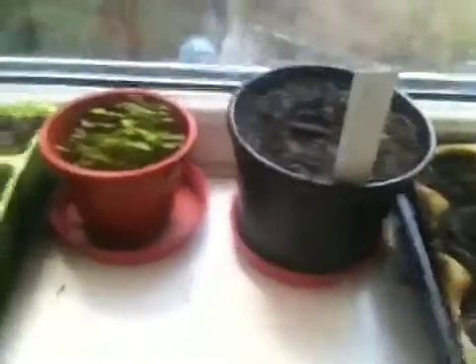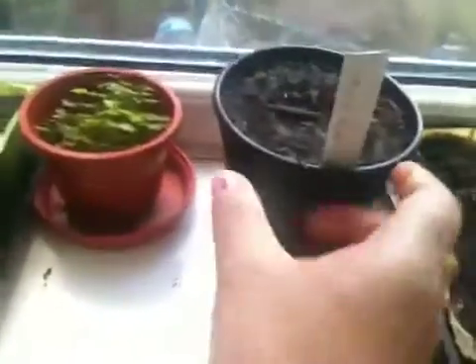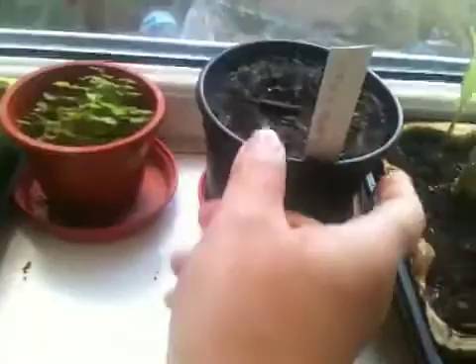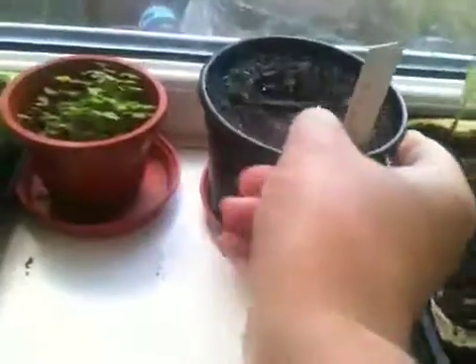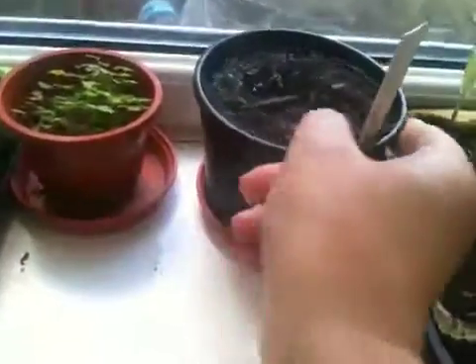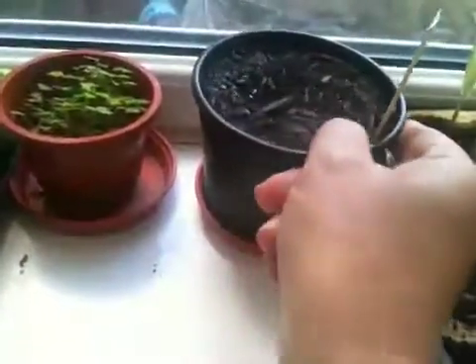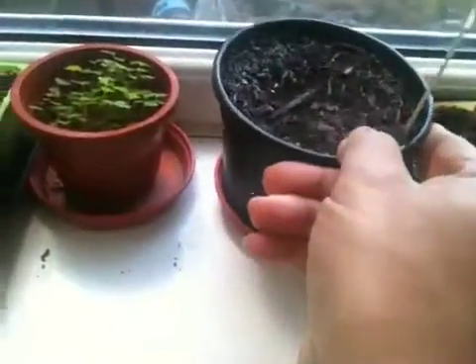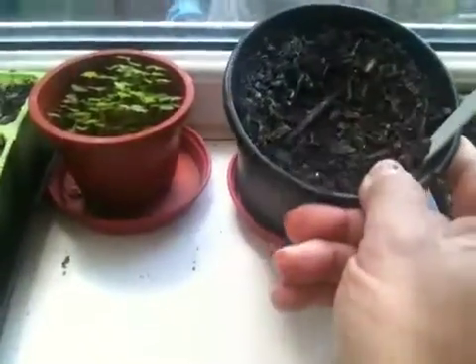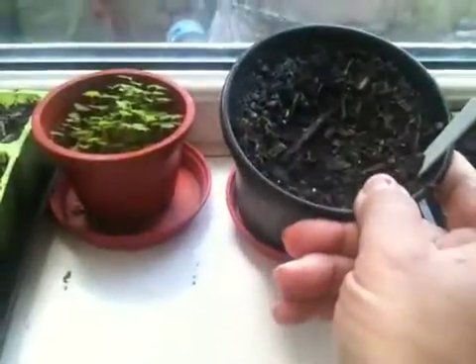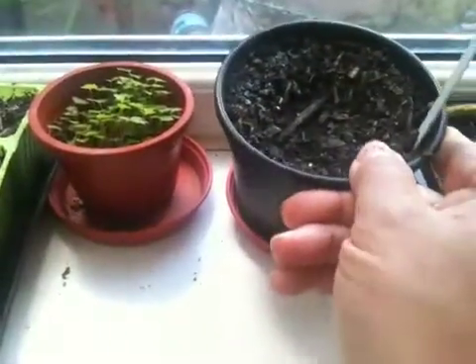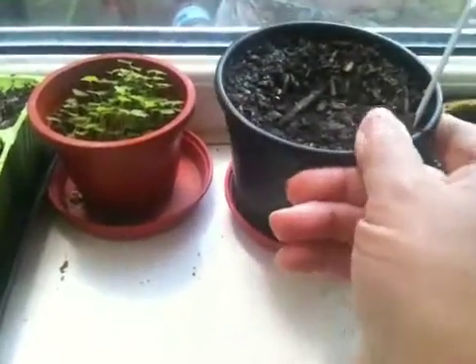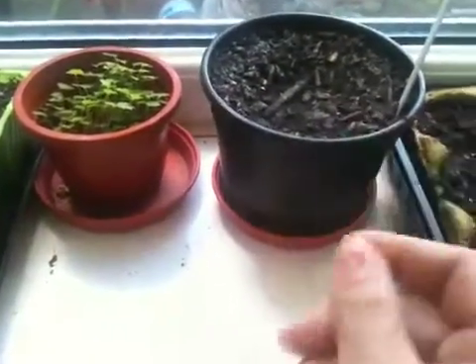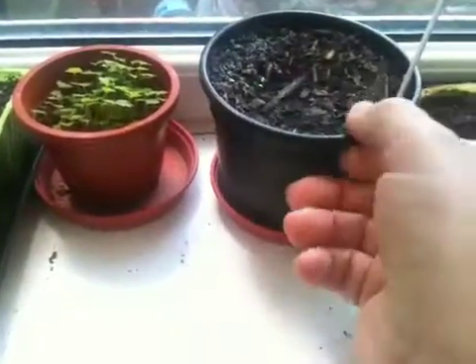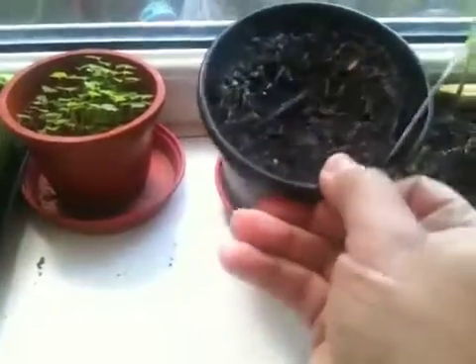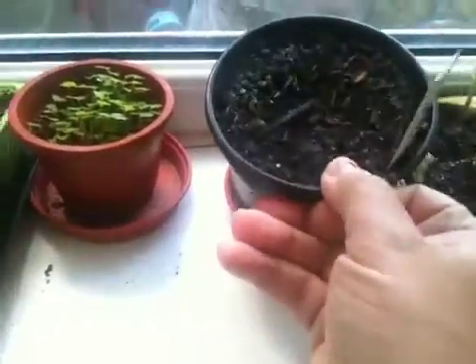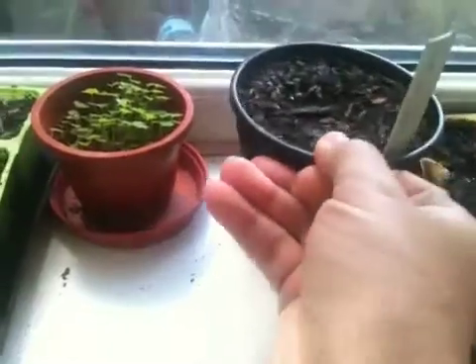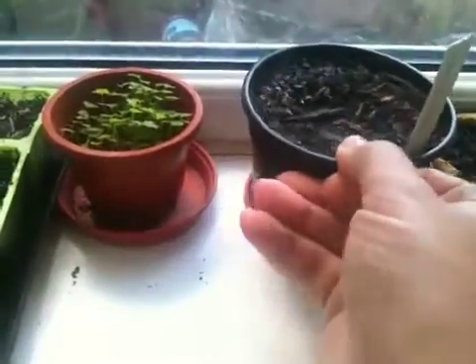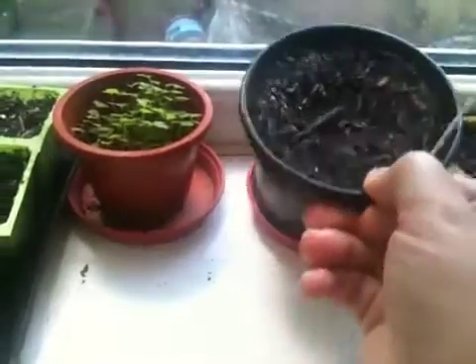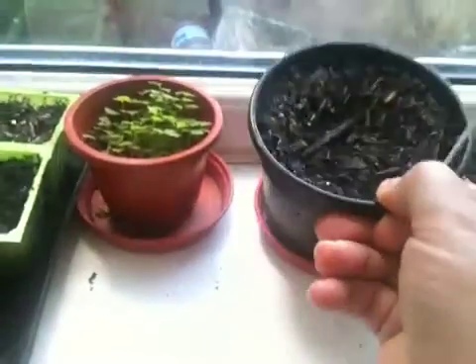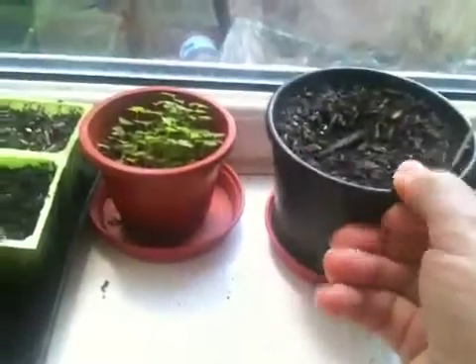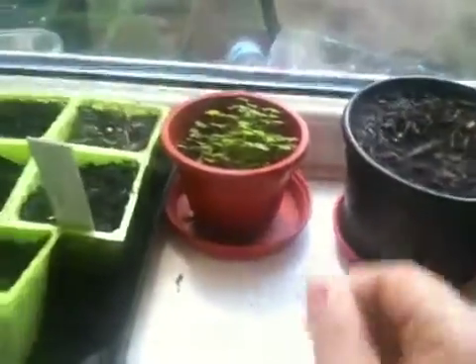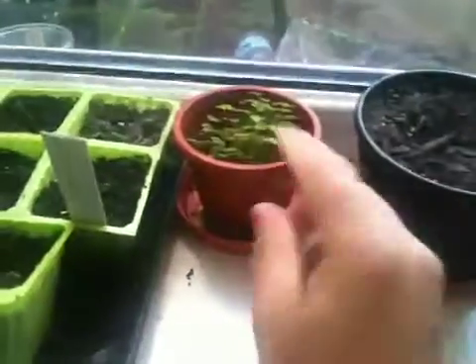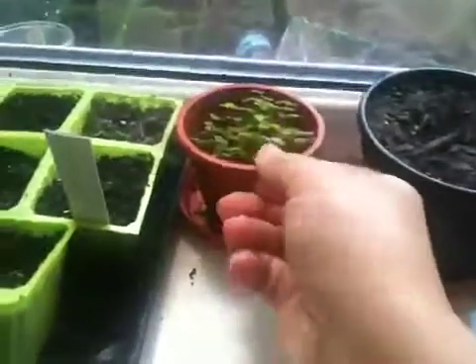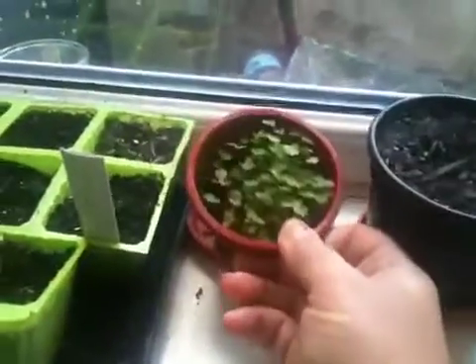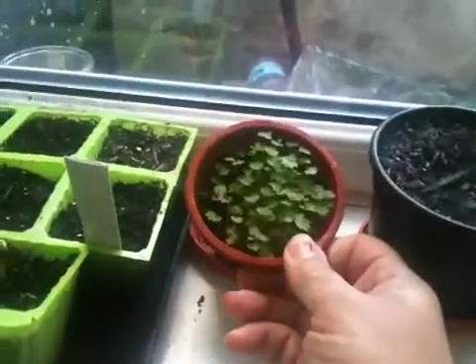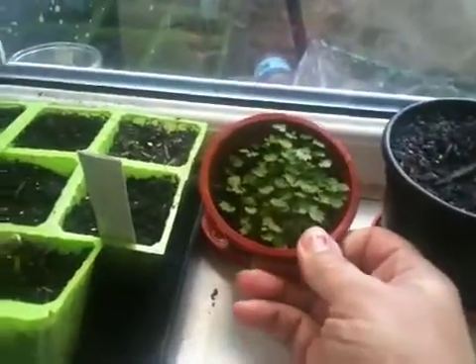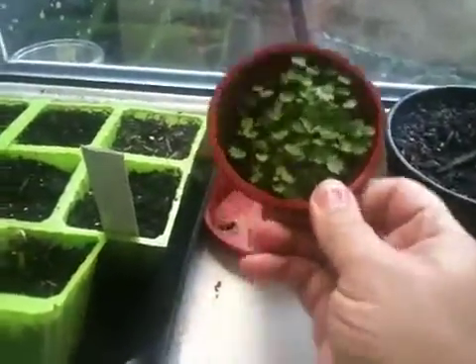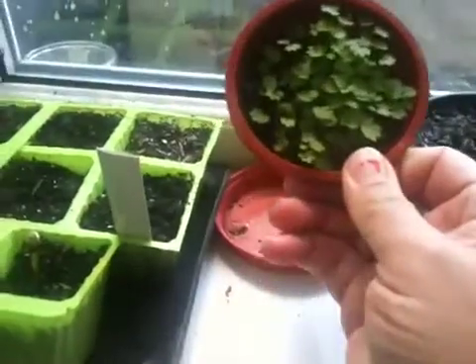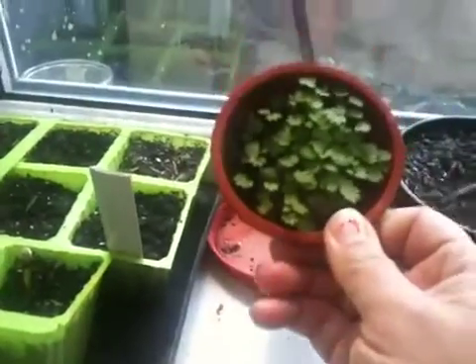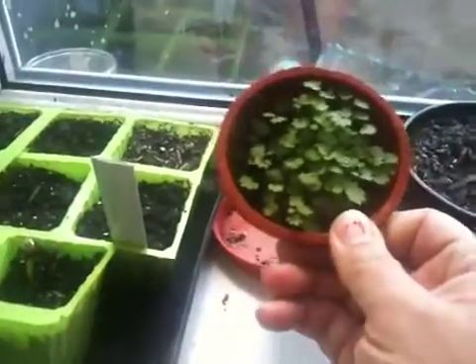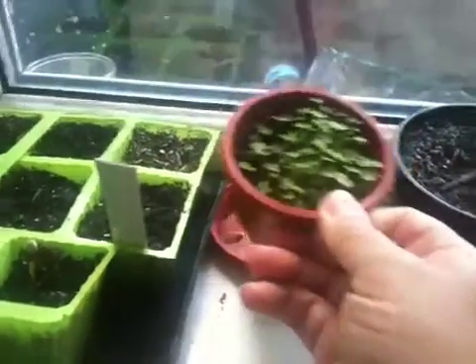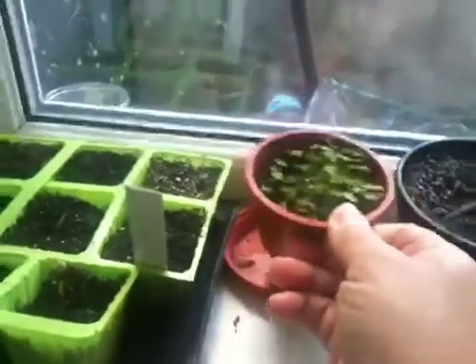That's another pot of dark basil, which hasn't done anything. This one's been six weeks — I might give up on it. That's strawberries that came from Hong Kong. I probably shouldn't have dumped the whole thing in there.